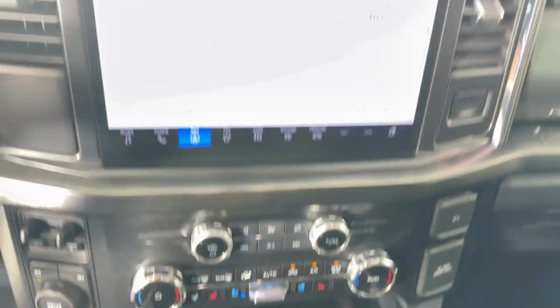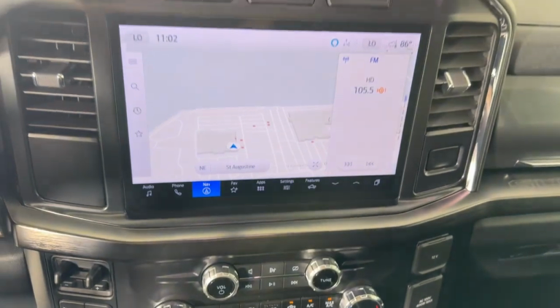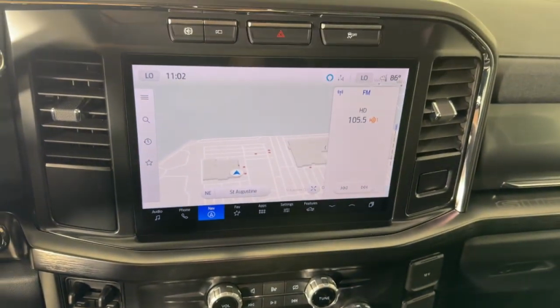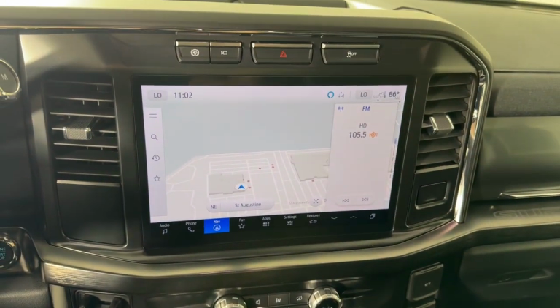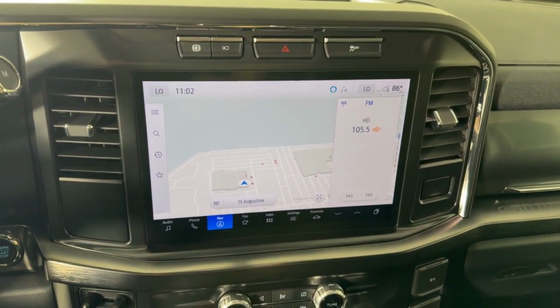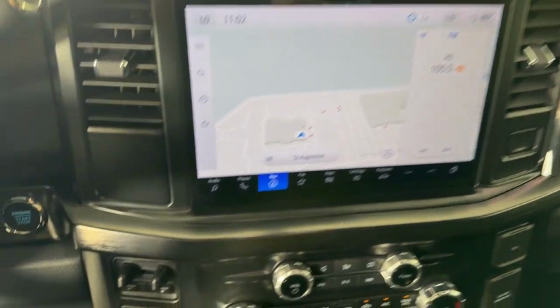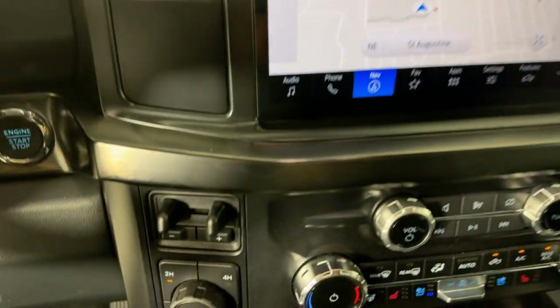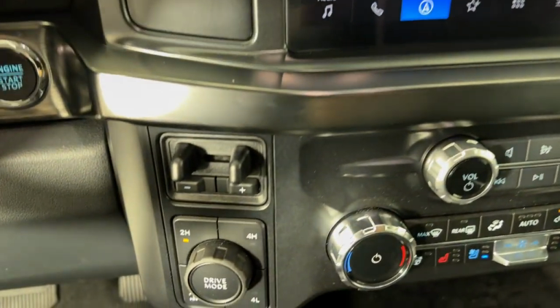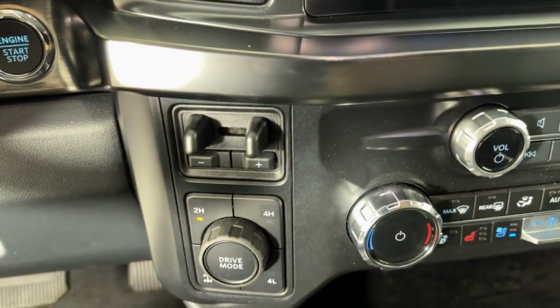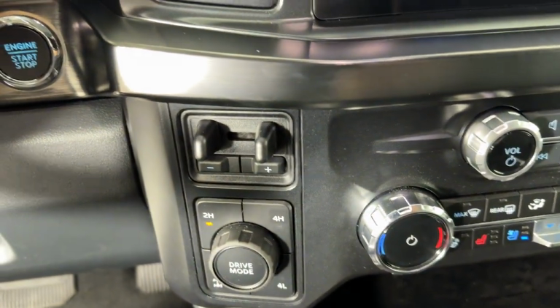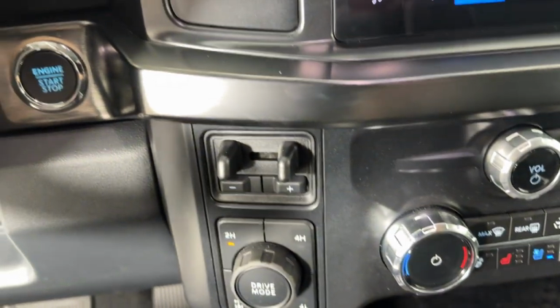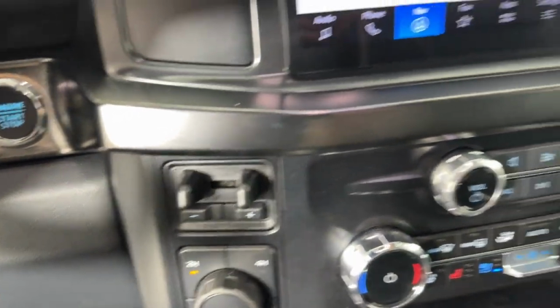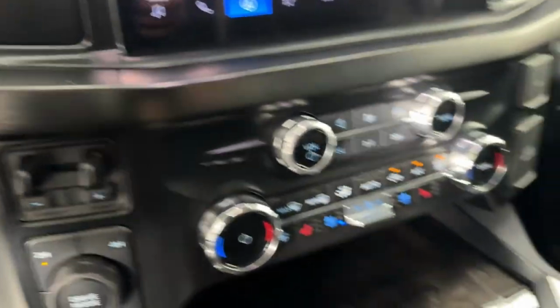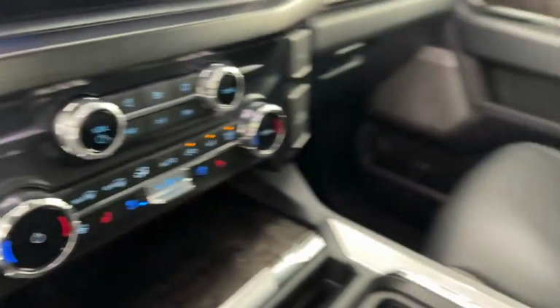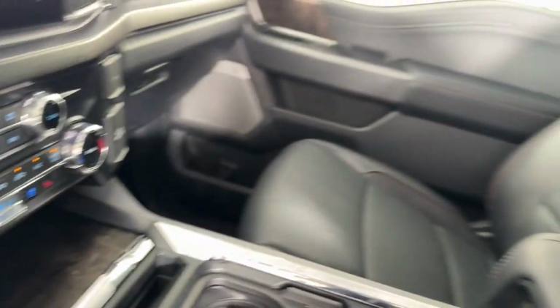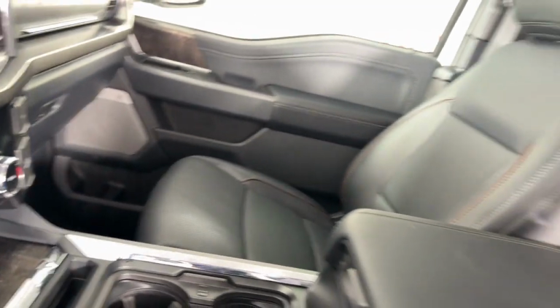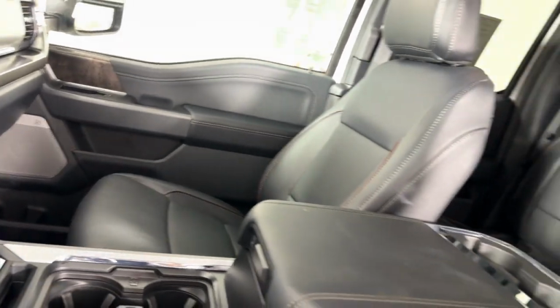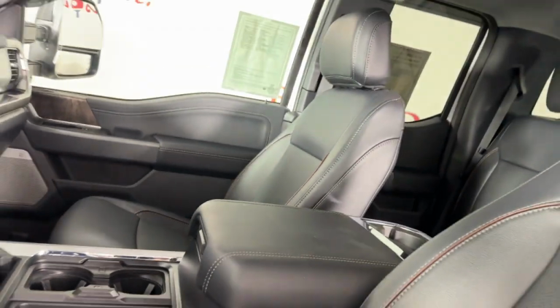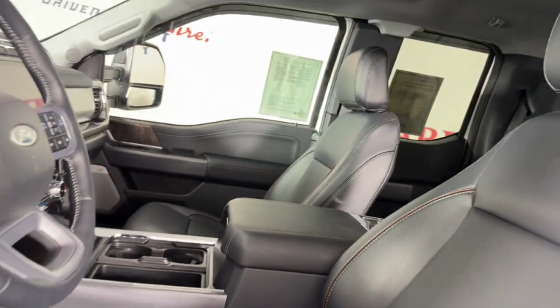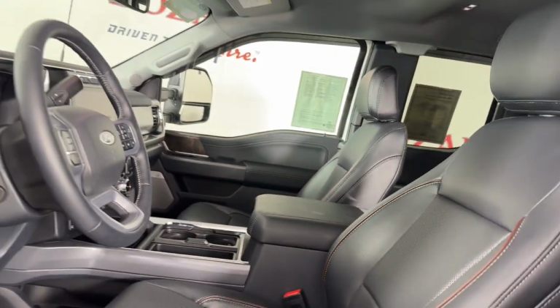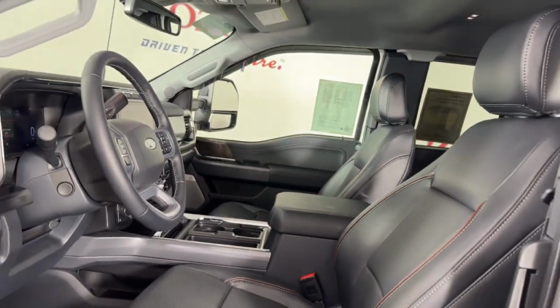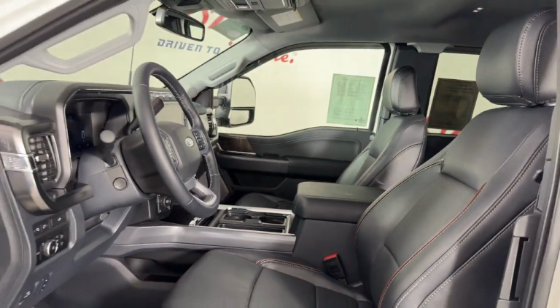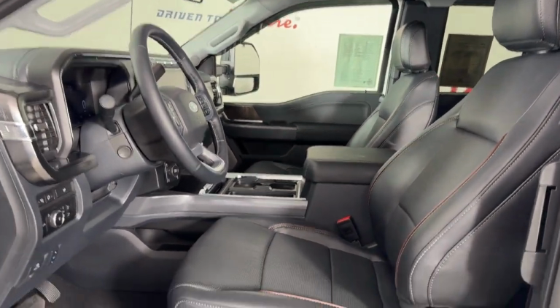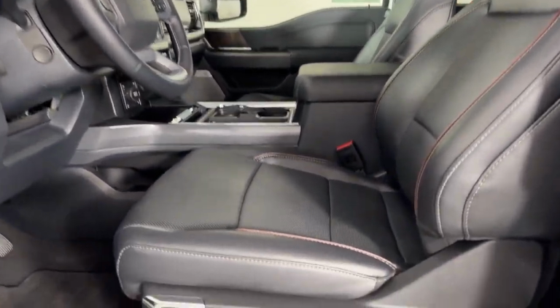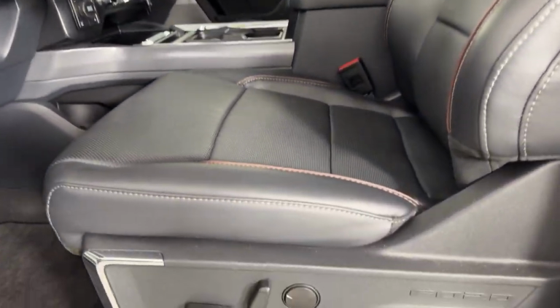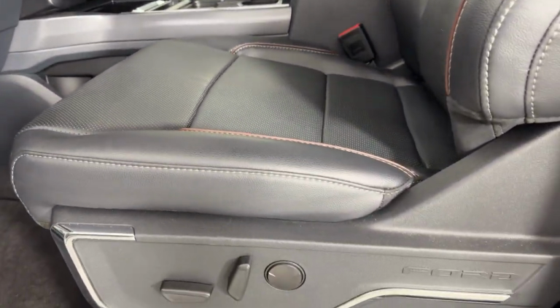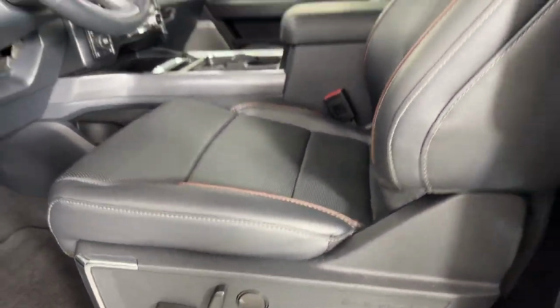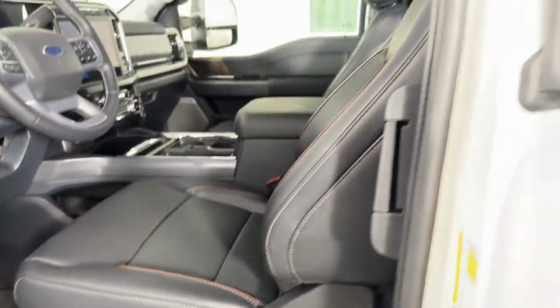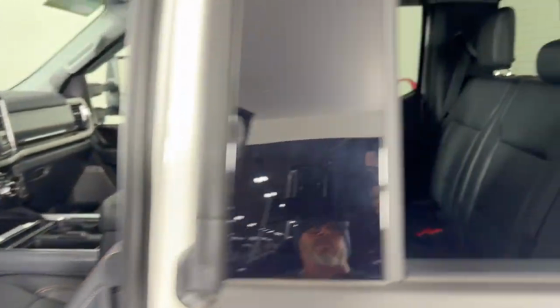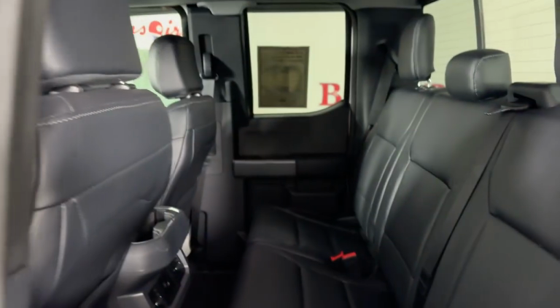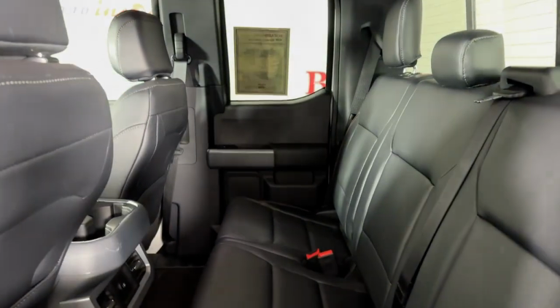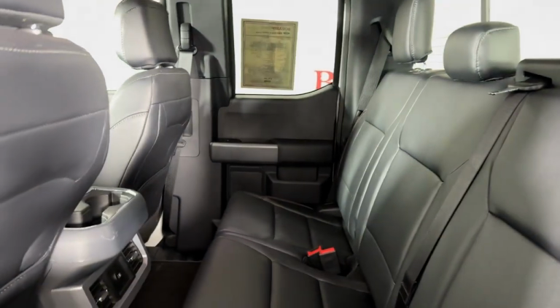Heated steering wheel, navigation system, keyless entry, backup camera, premium sound system, satellite radio, cooled front seat, power passenger seat, fog lamps, heated mirrors.